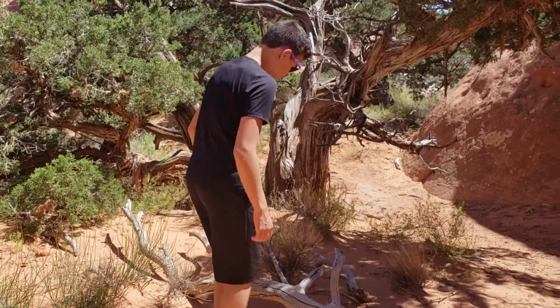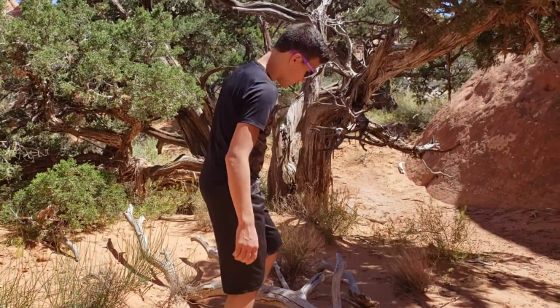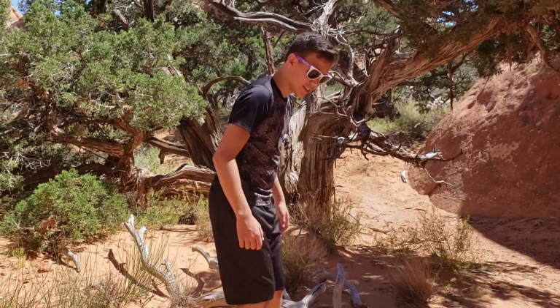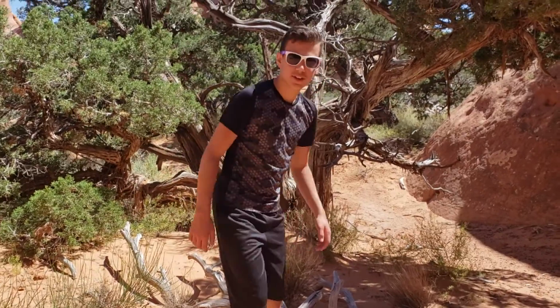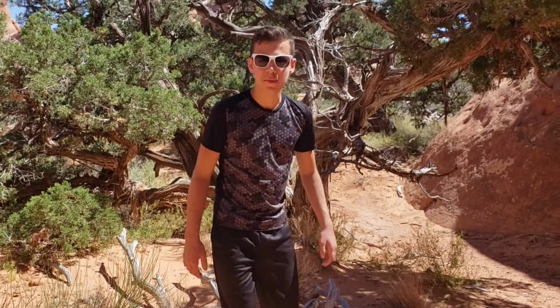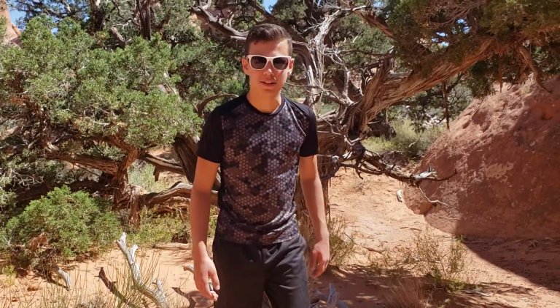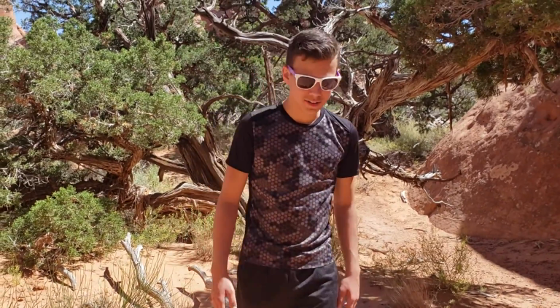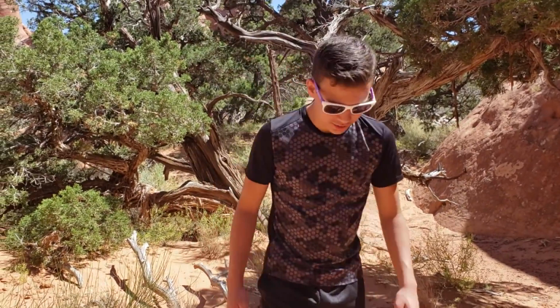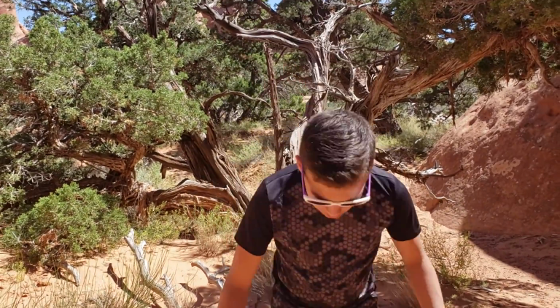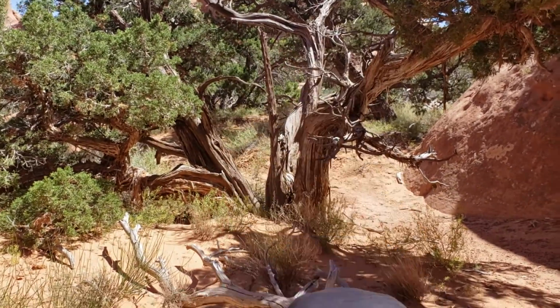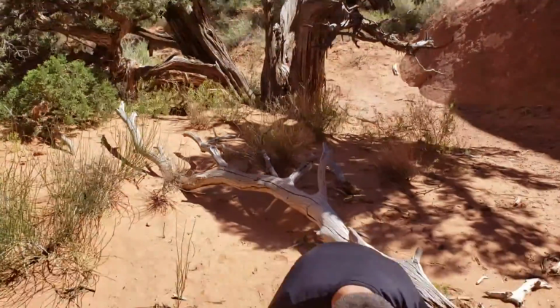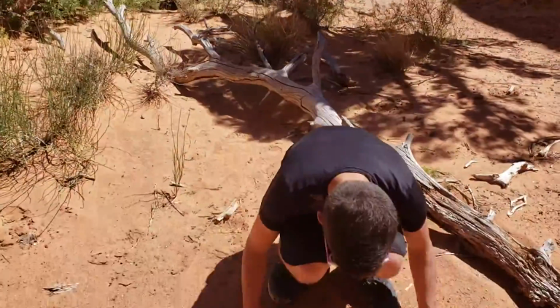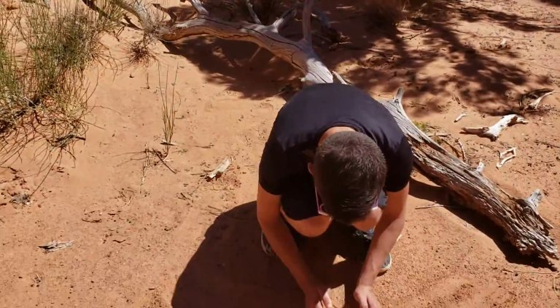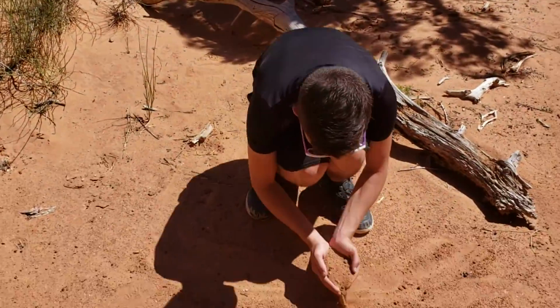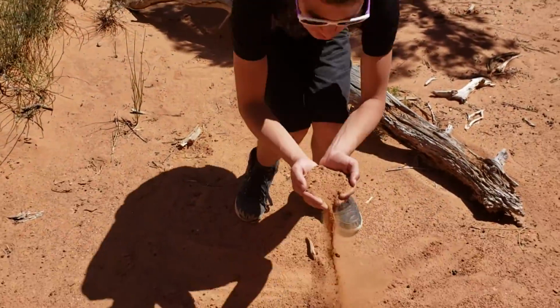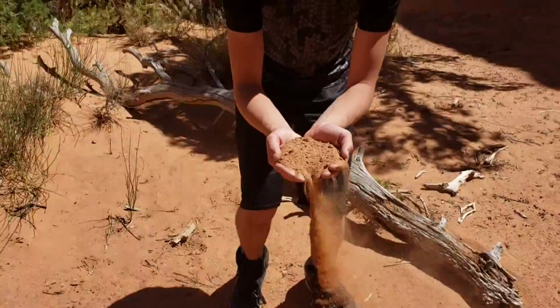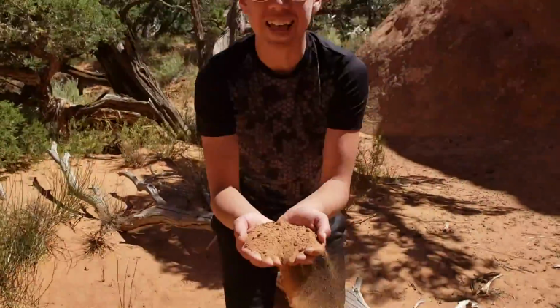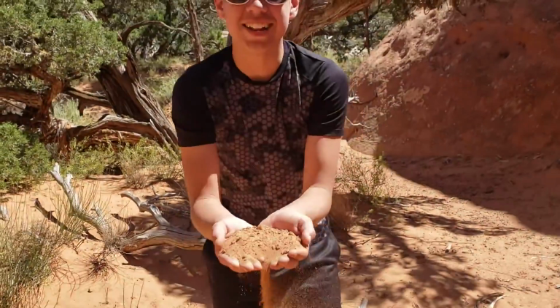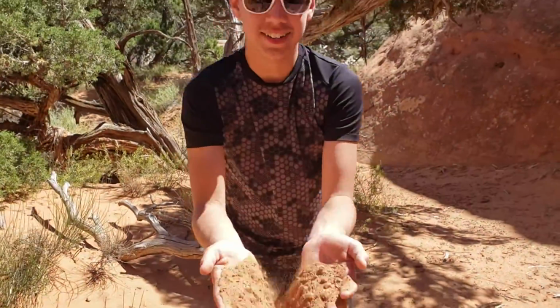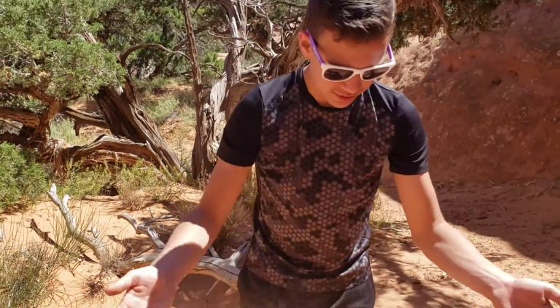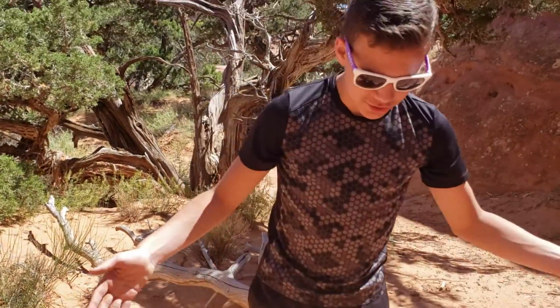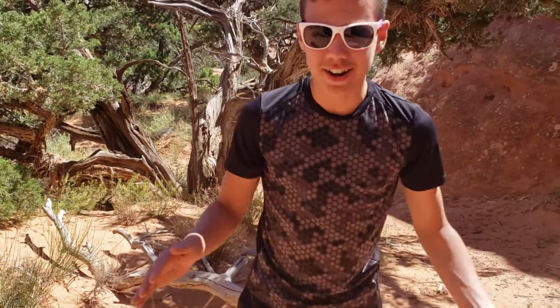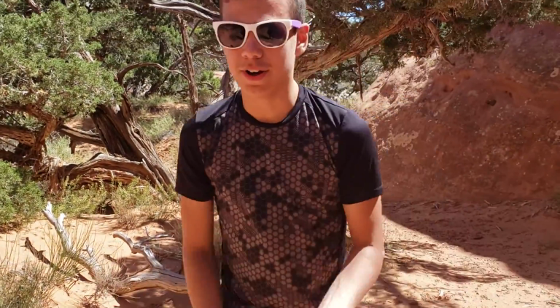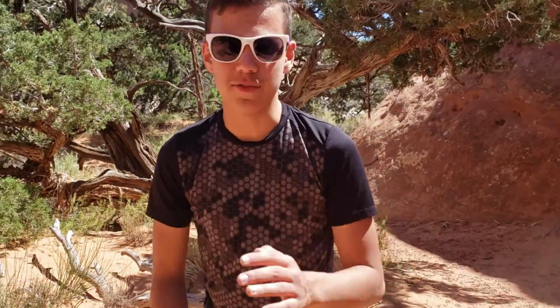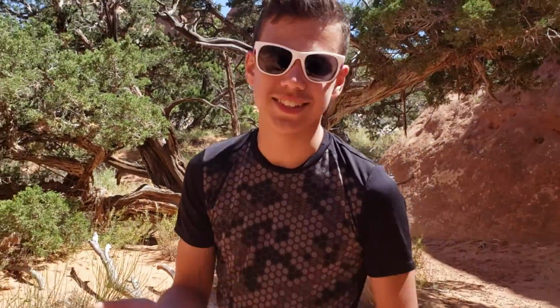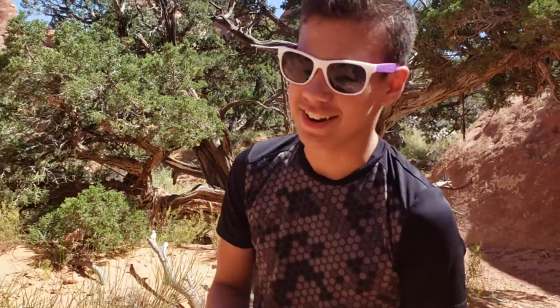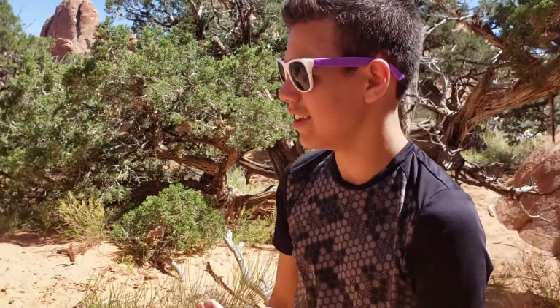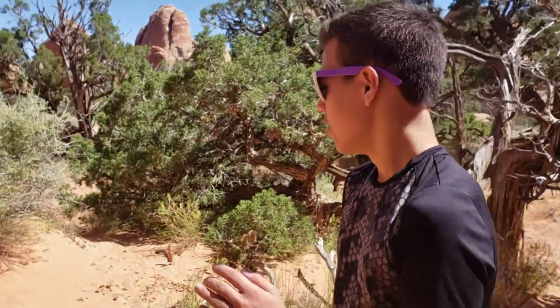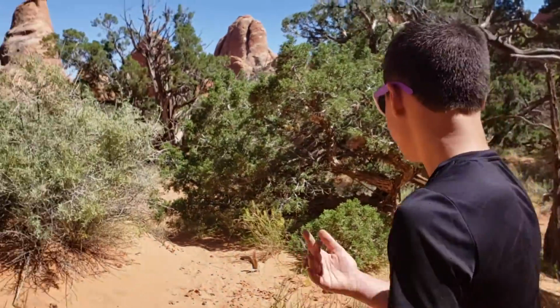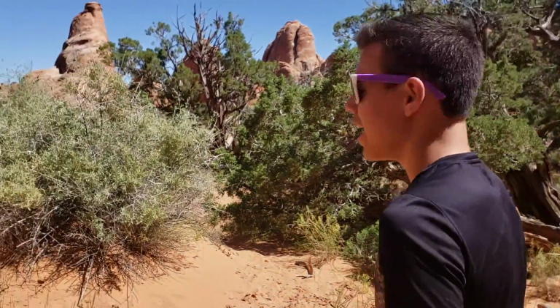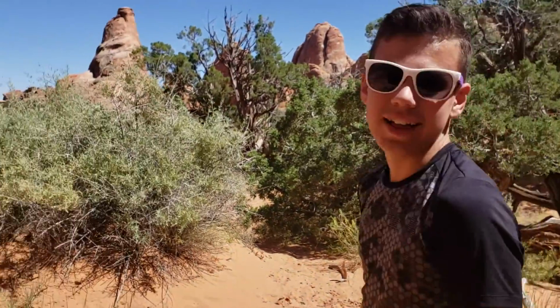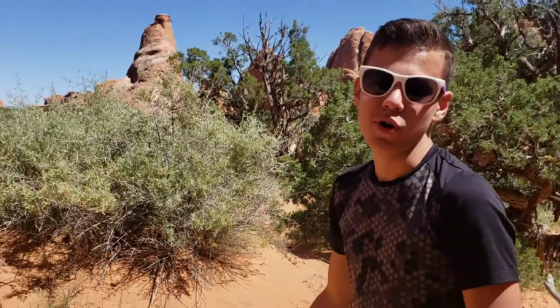This is incredible. Look at all of this. Dry sand. In Uganda we only have wet sand — wet sand and cardboard.